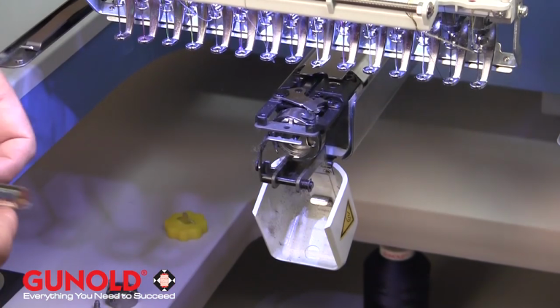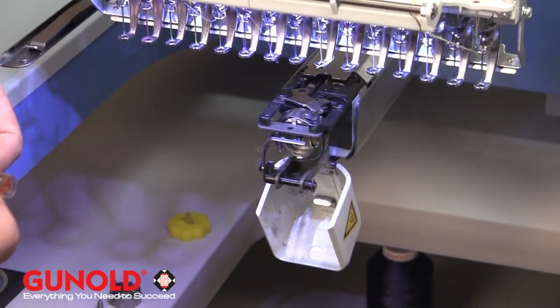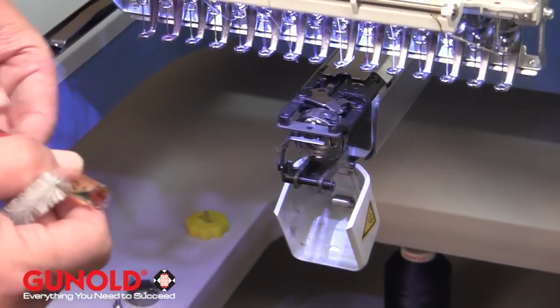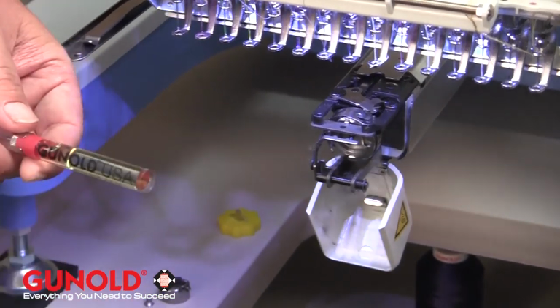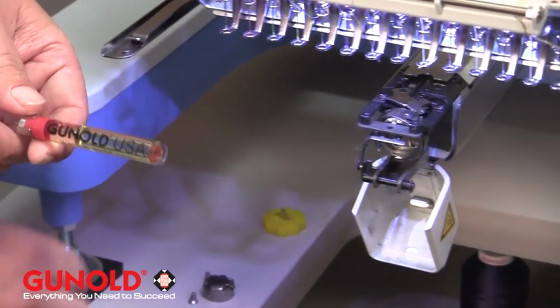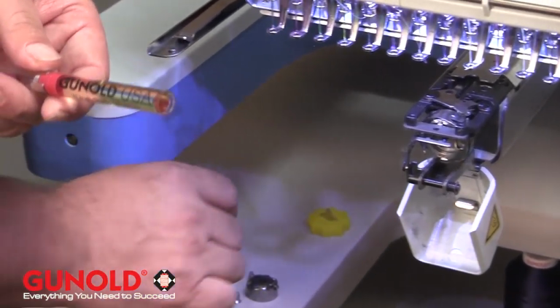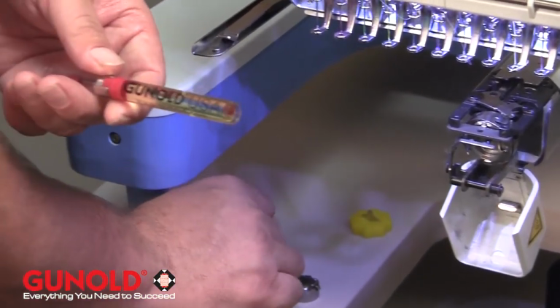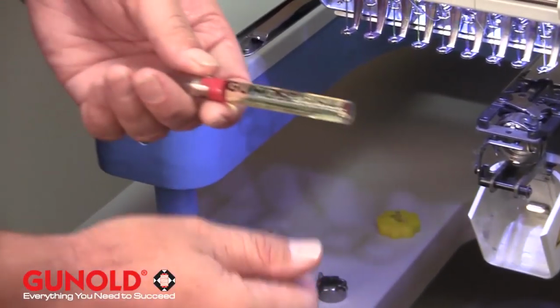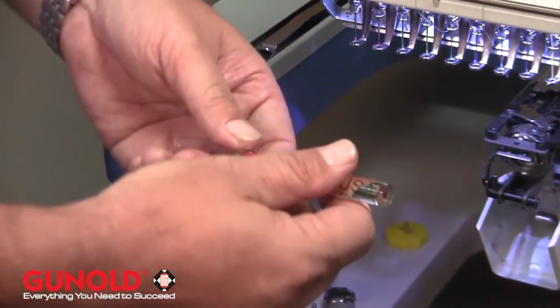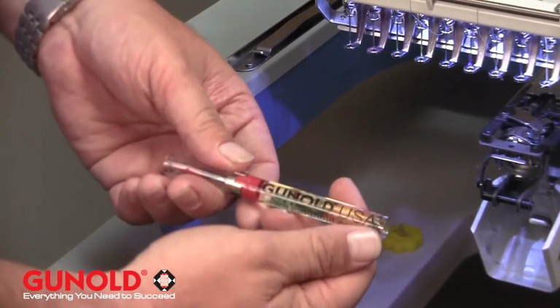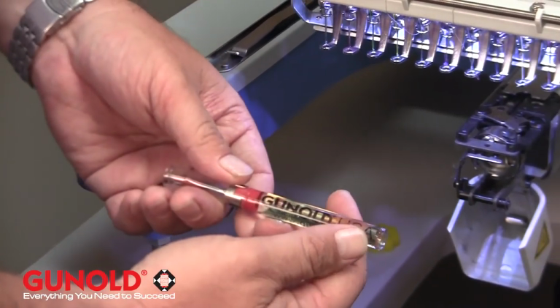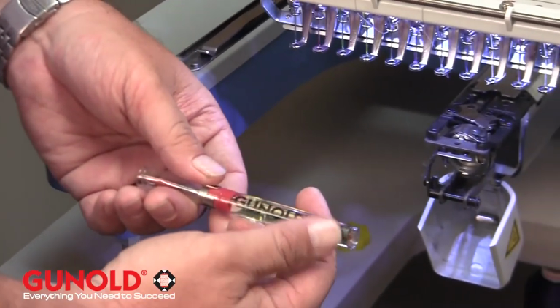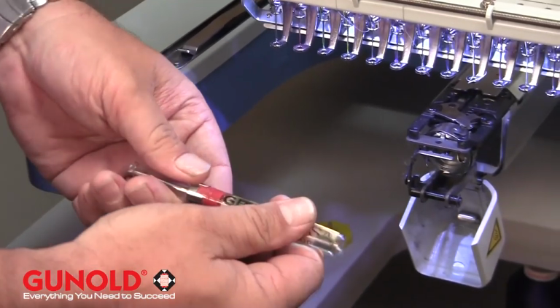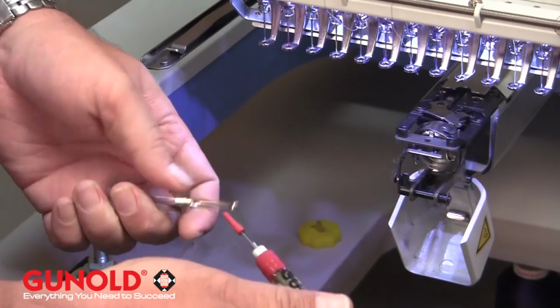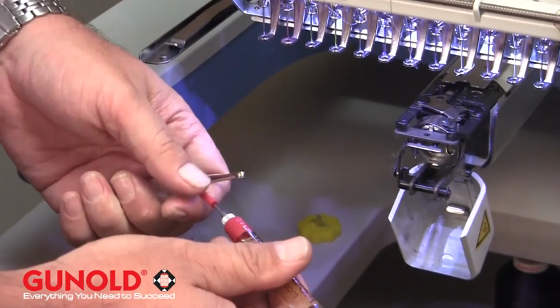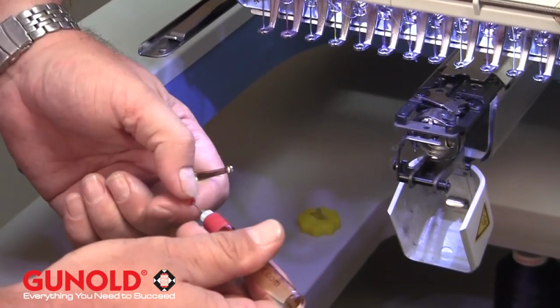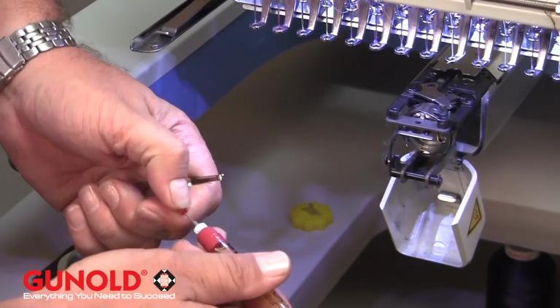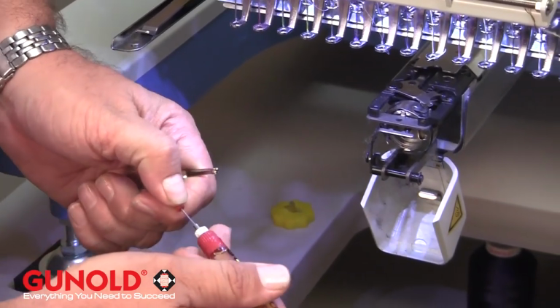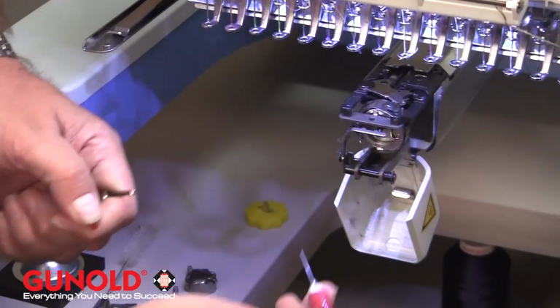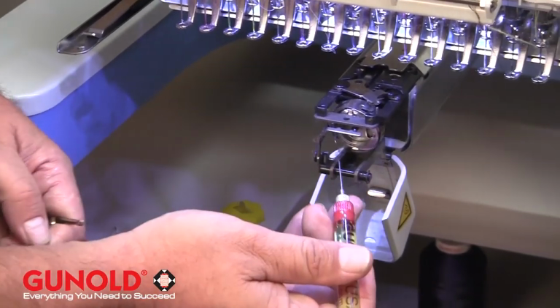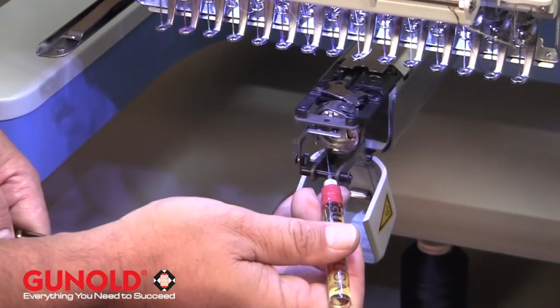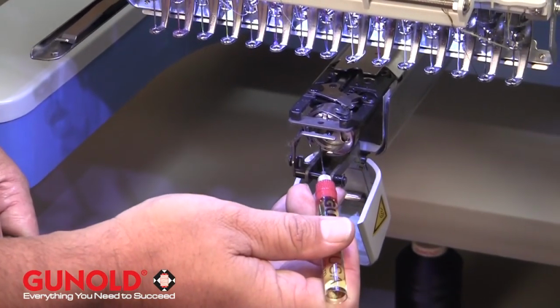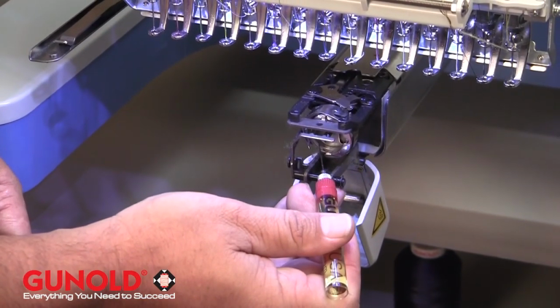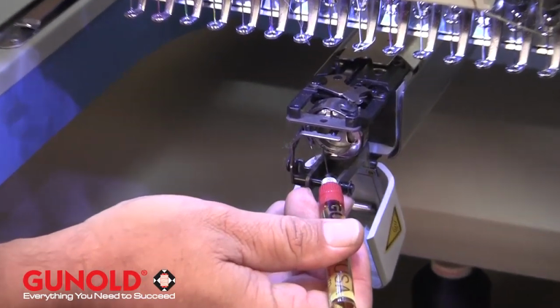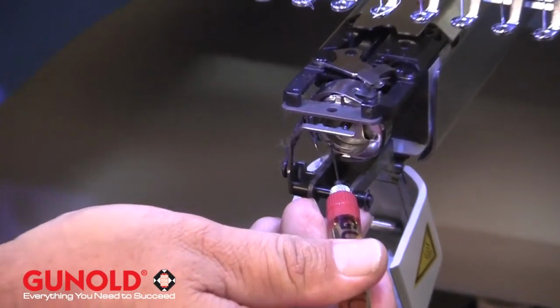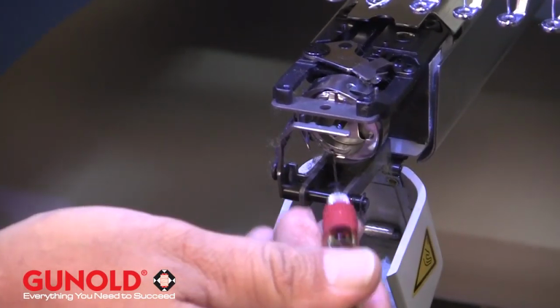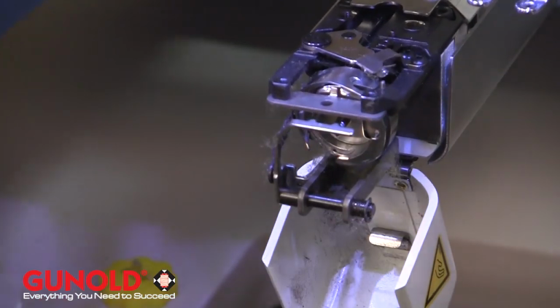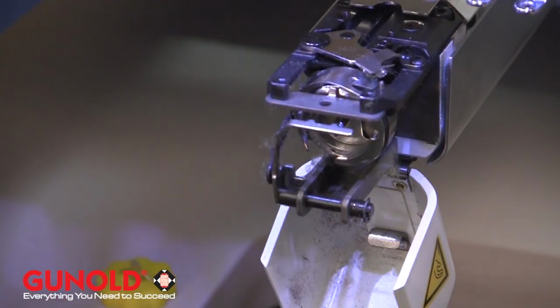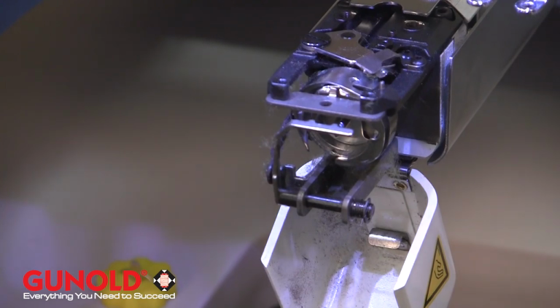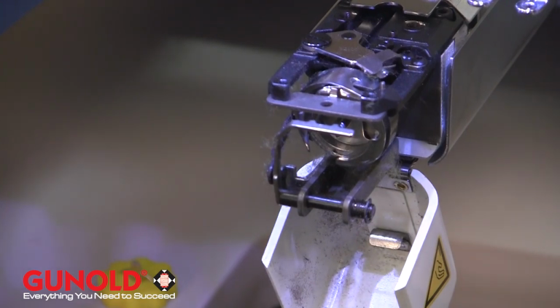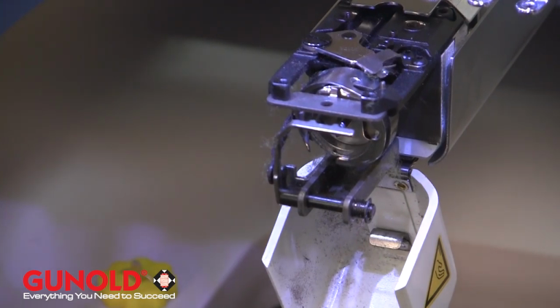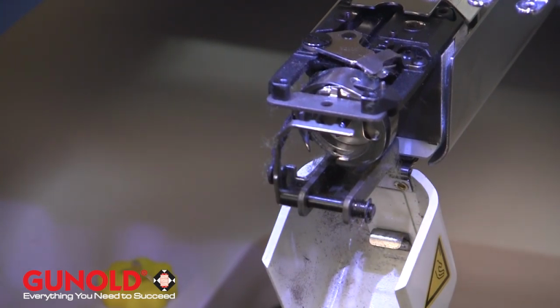And of course, the only daily maintenance on every commercial machine is oiling the rotary hook after cleaning has taken place.